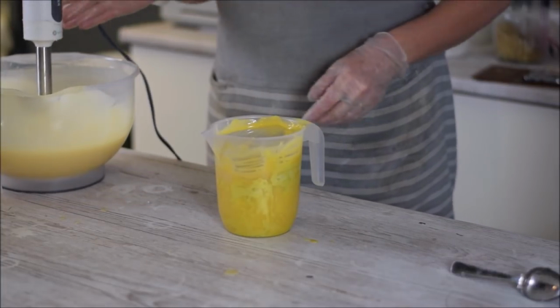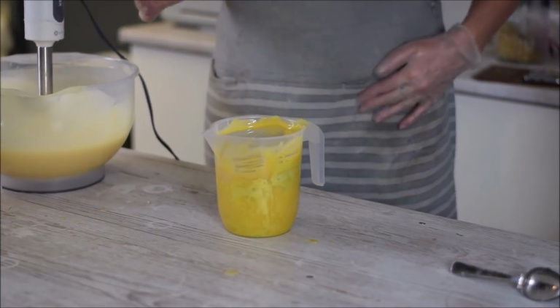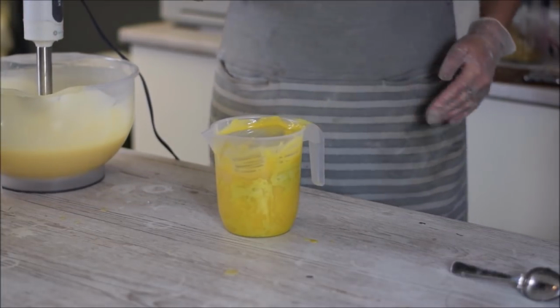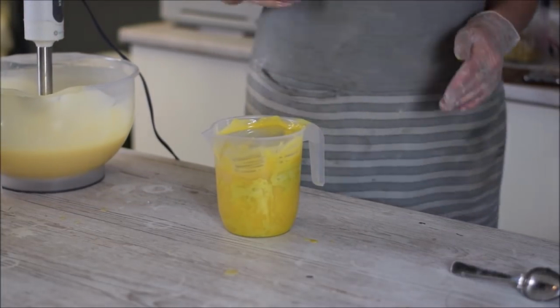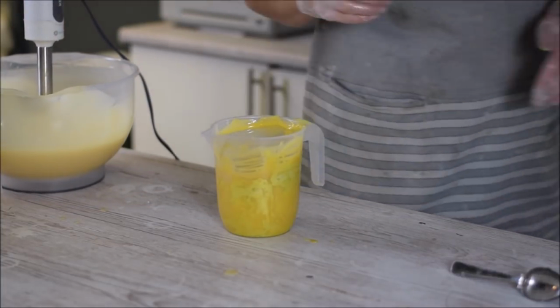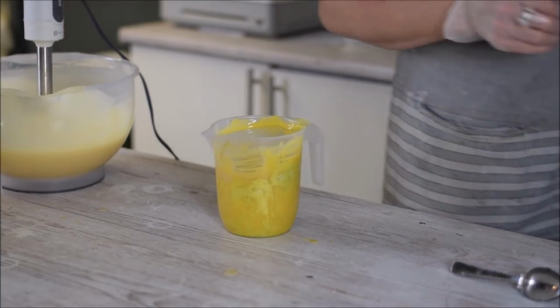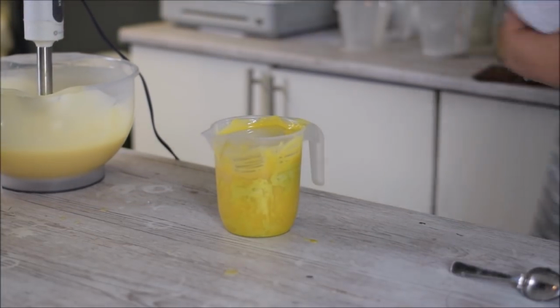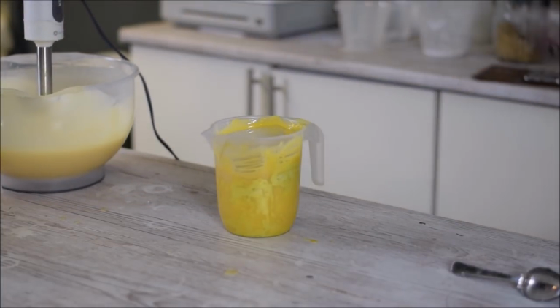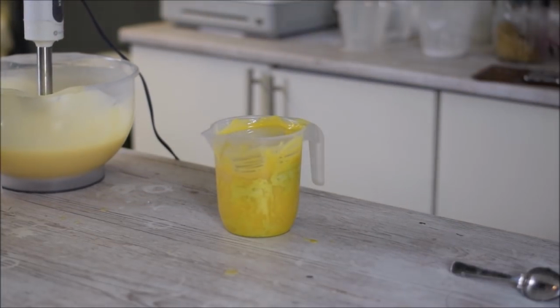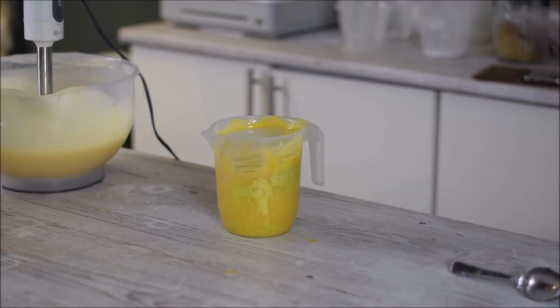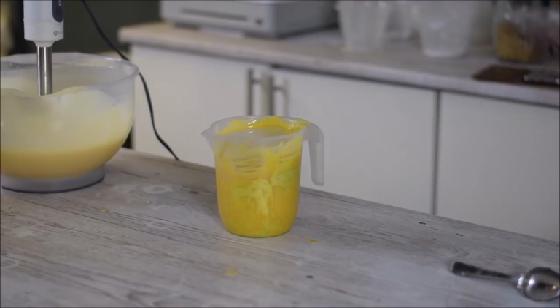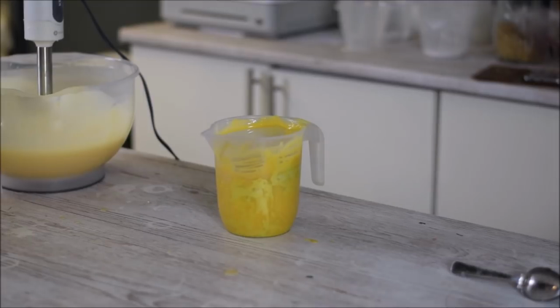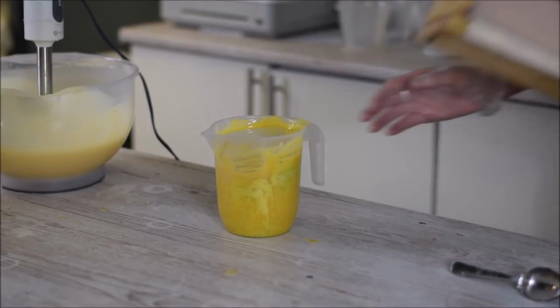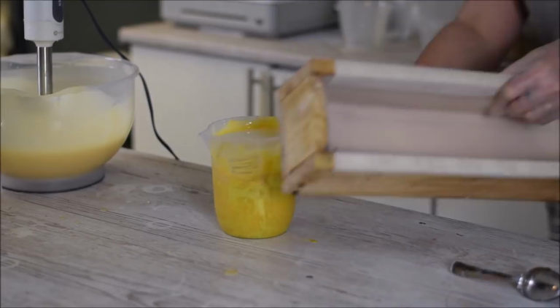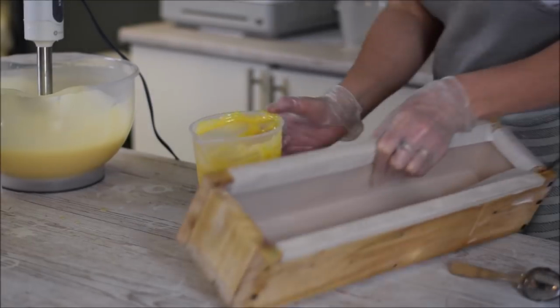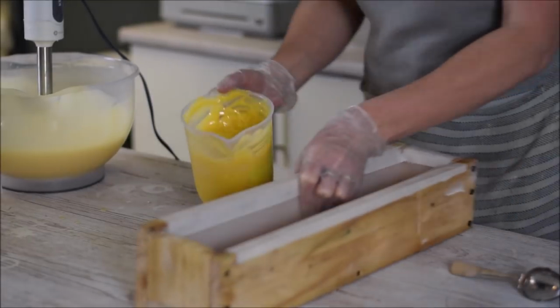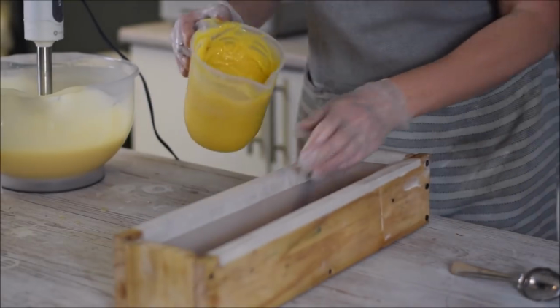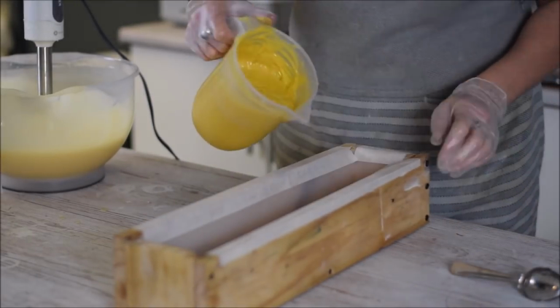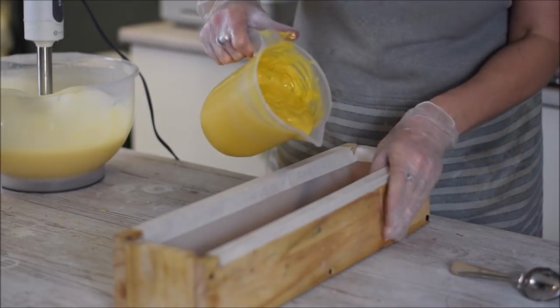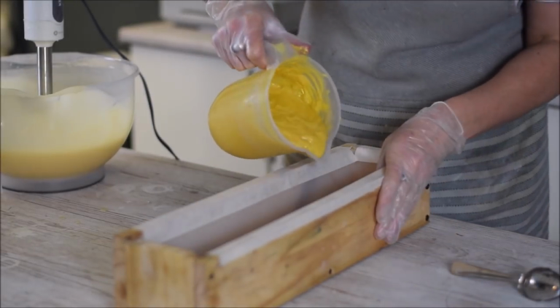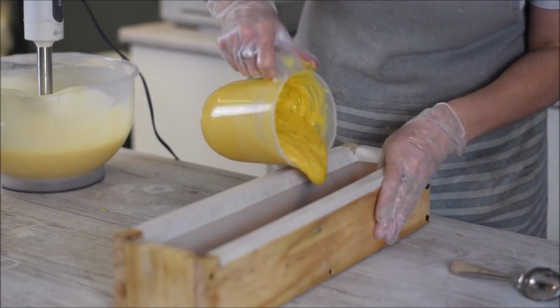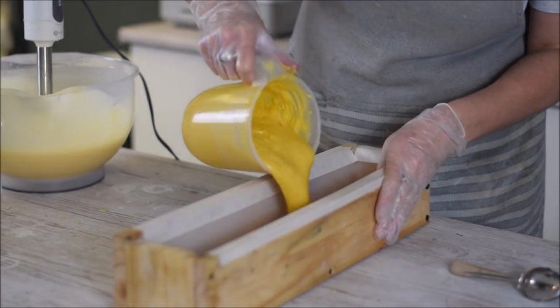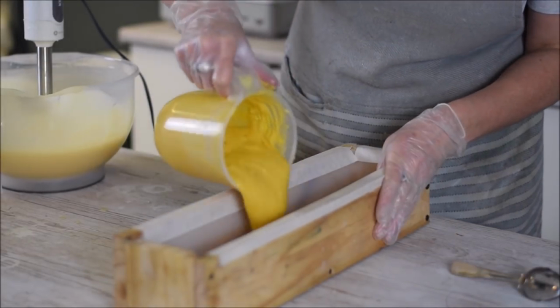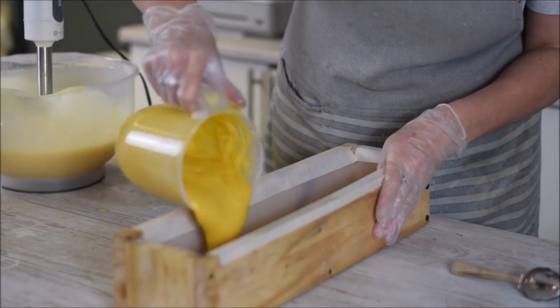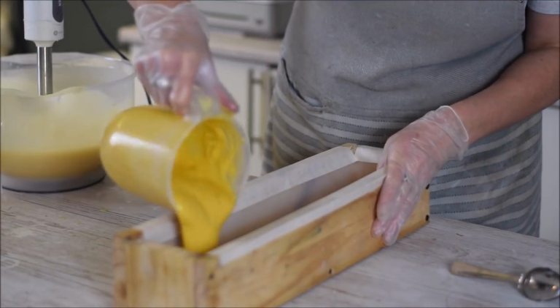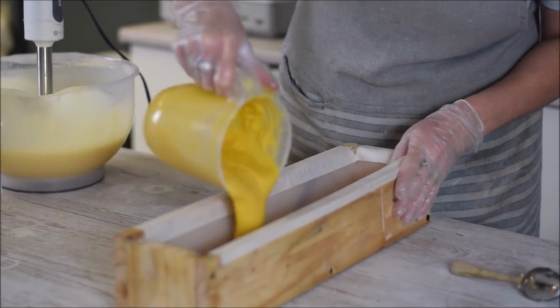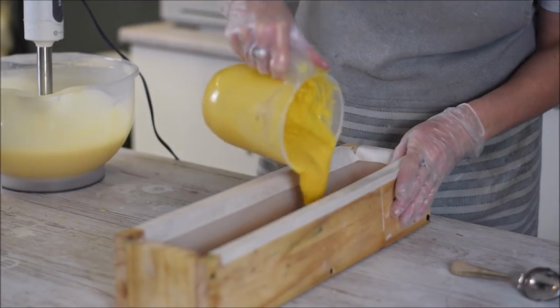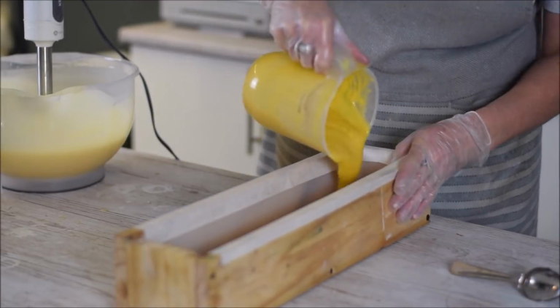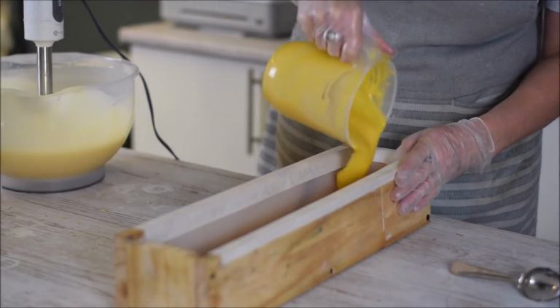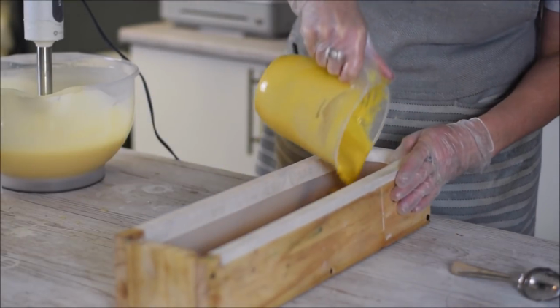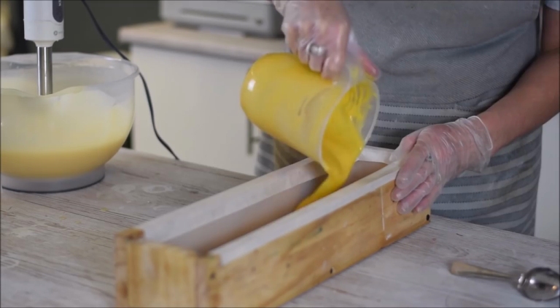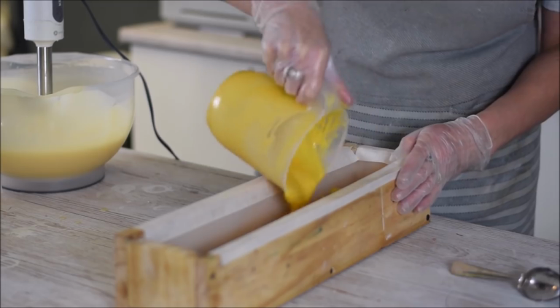Okay, just going to get that in the mould as fast as we can, because it's going thick.